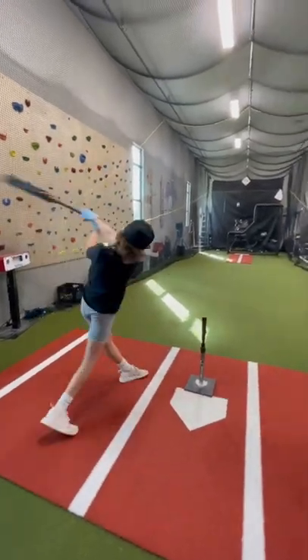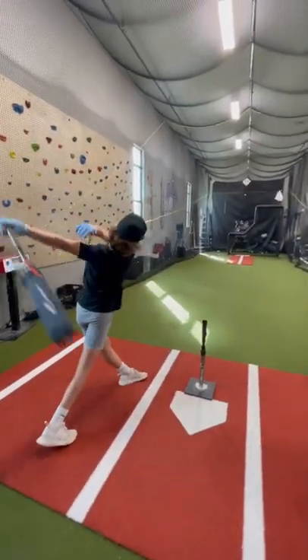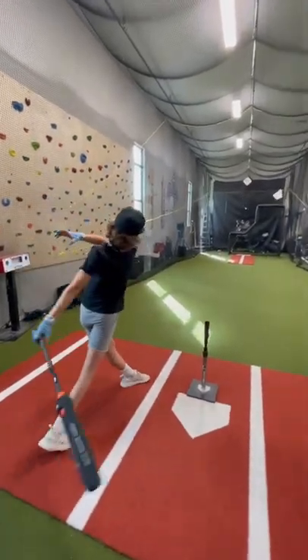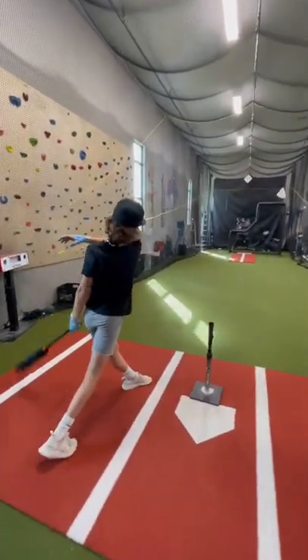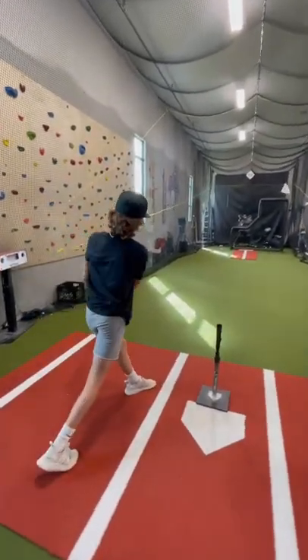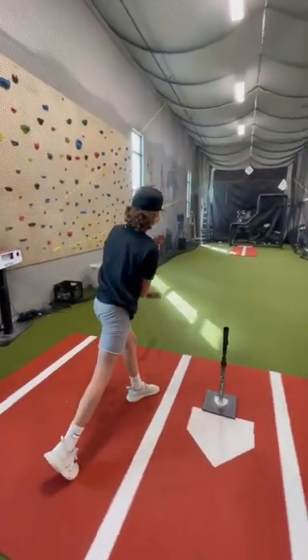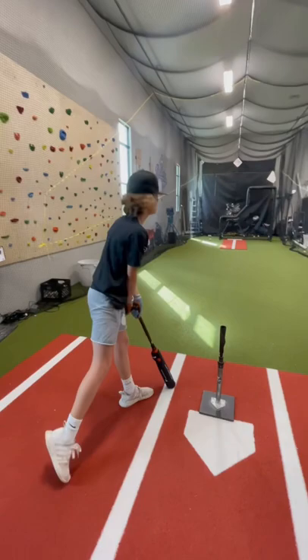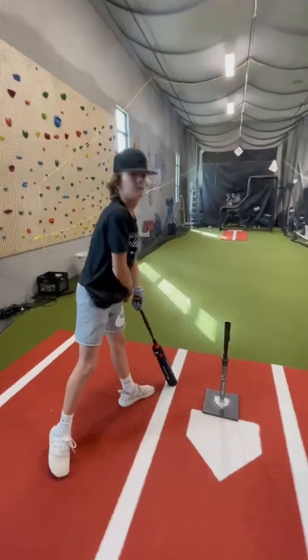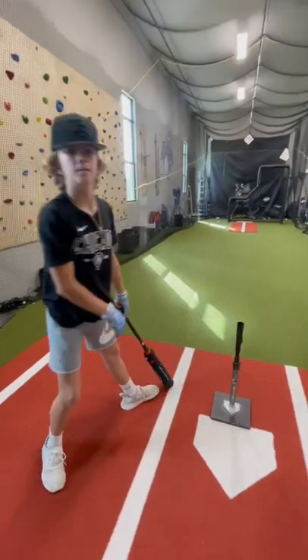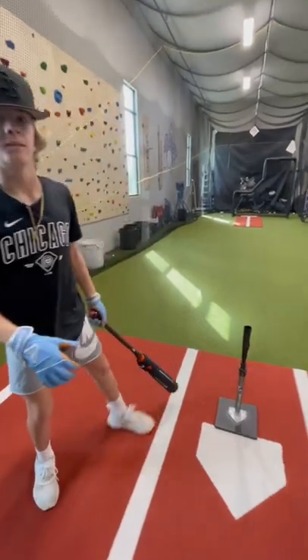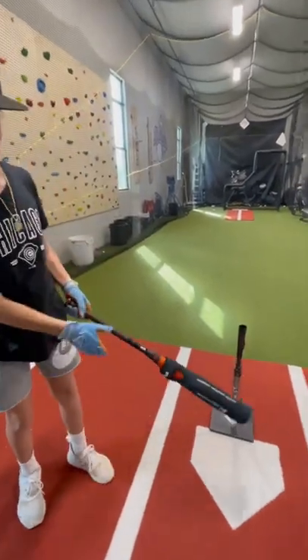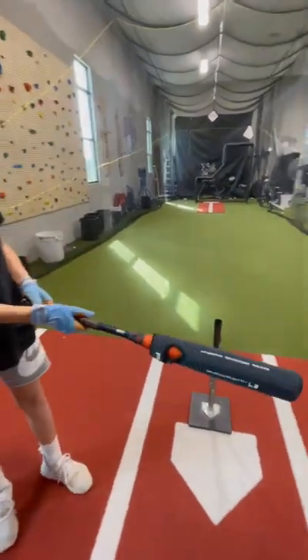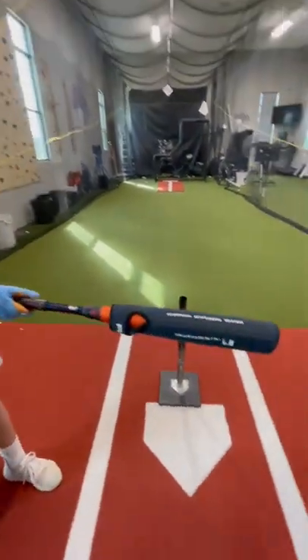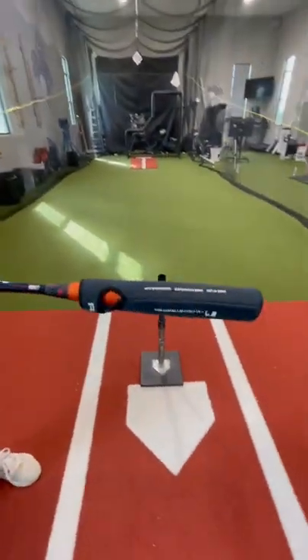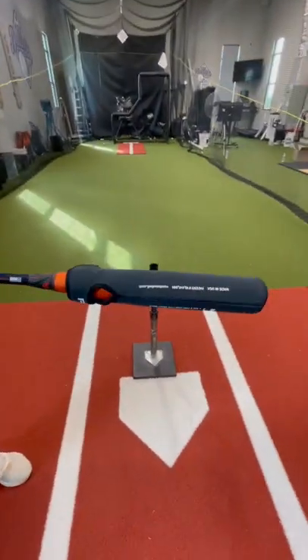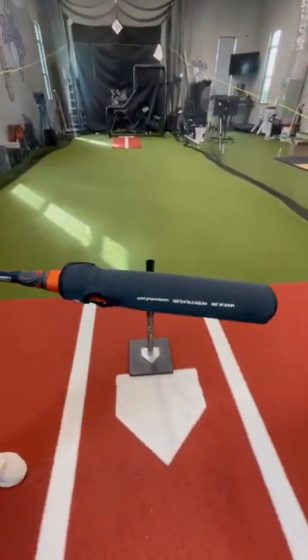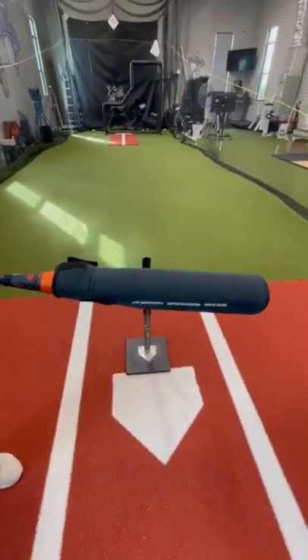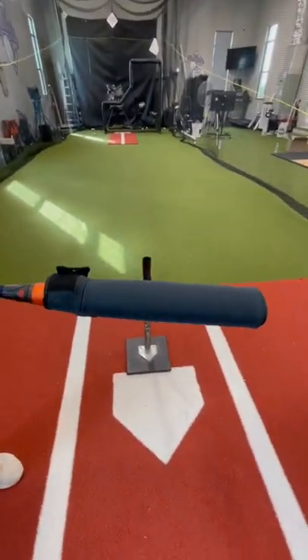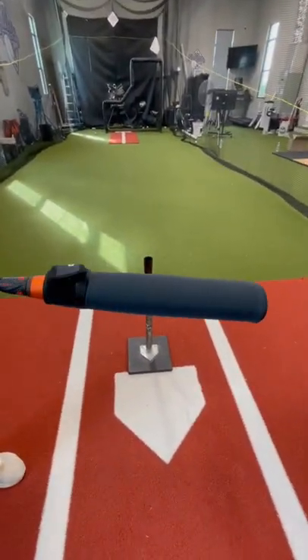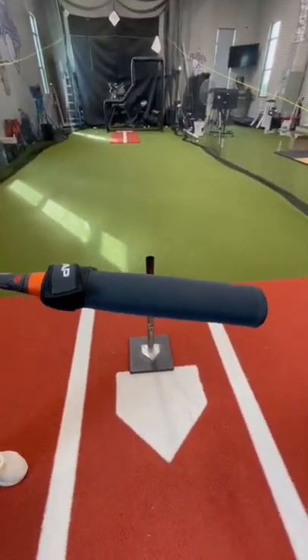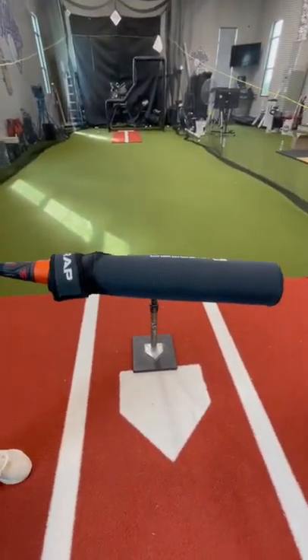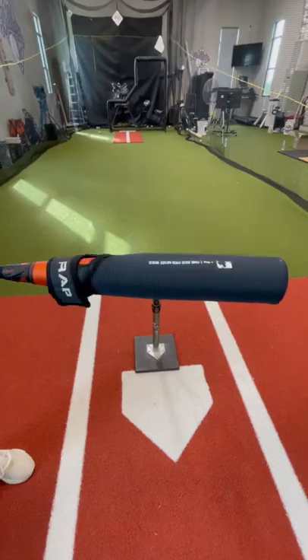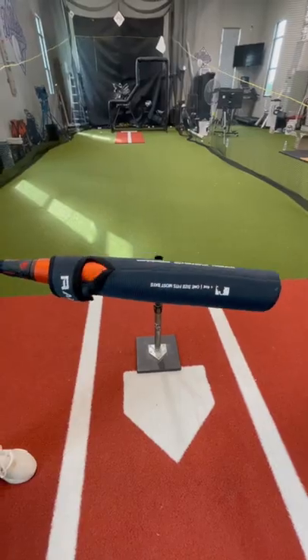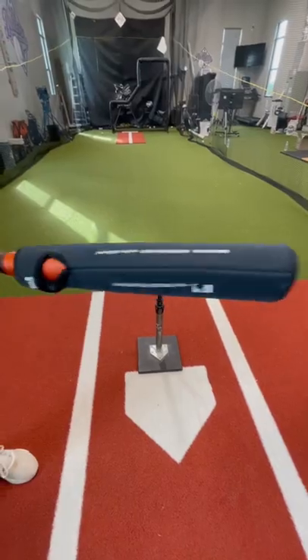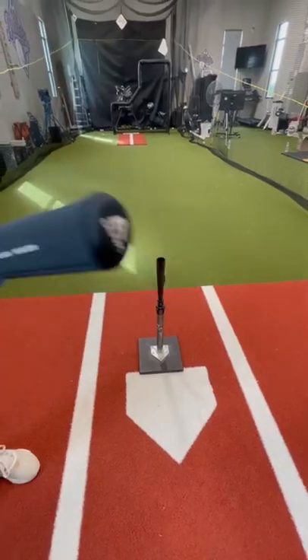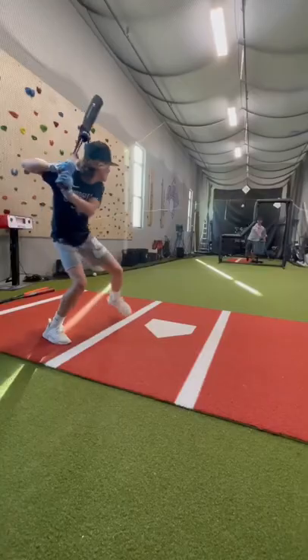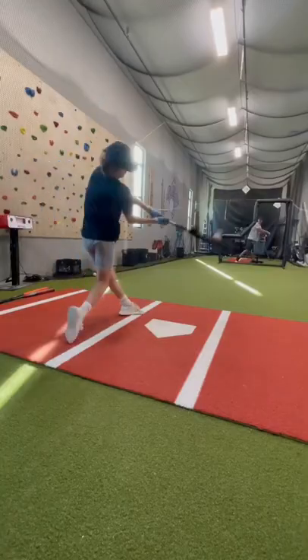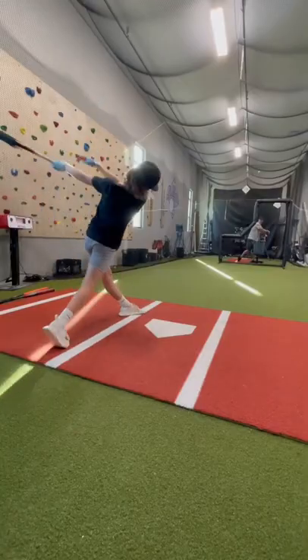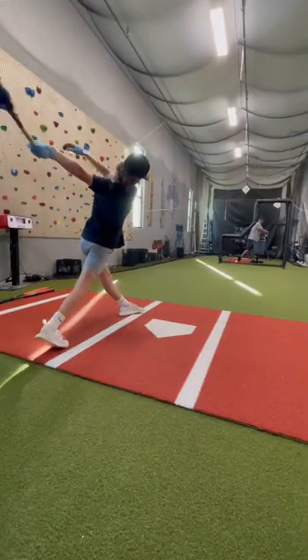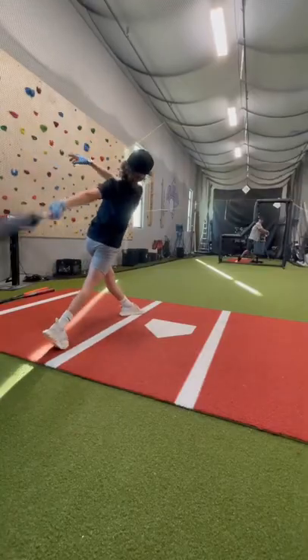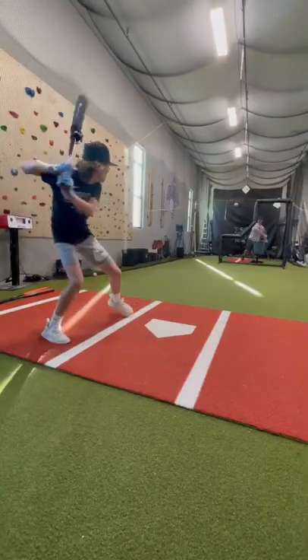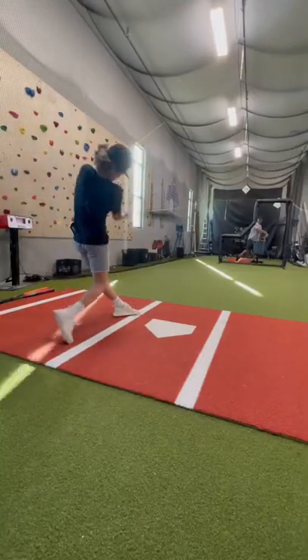The Vero weight is also the official bat weight of Major League Baseball. I really like that you are able to put the weighted sleeve on any bat. Thanks for watching — comment with questions.